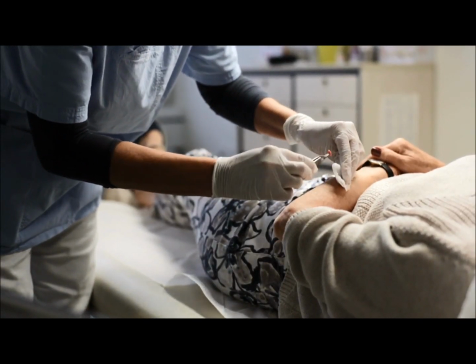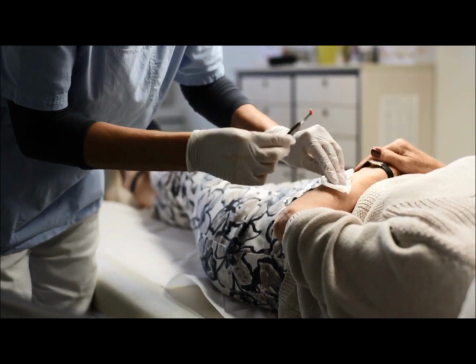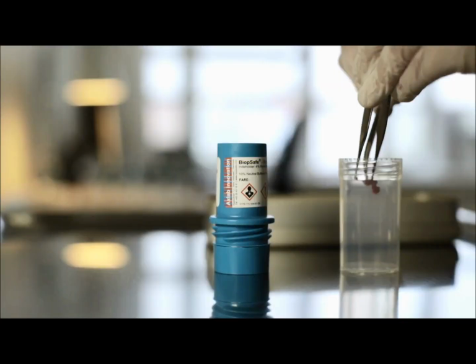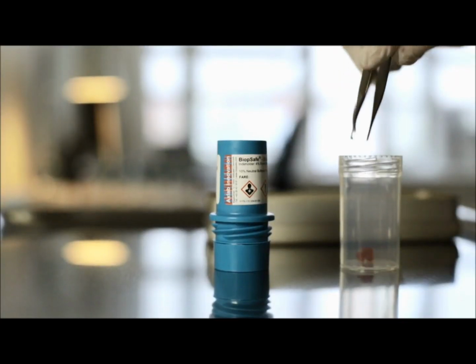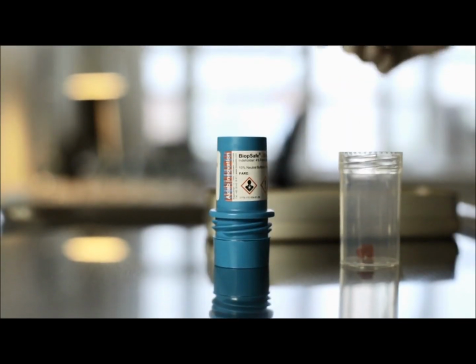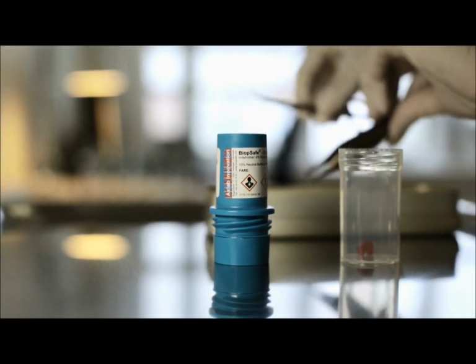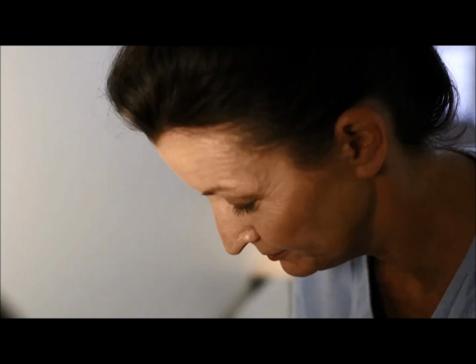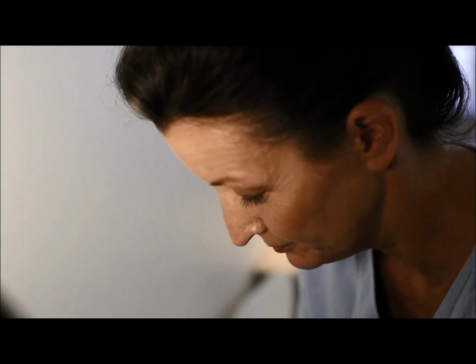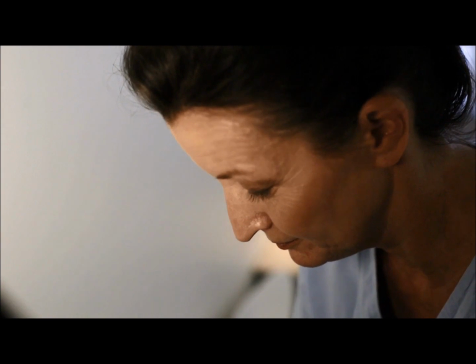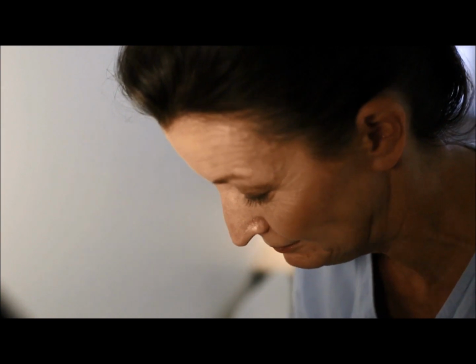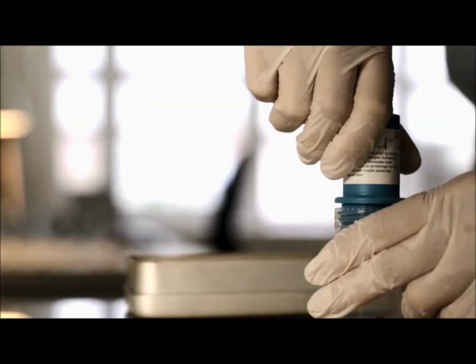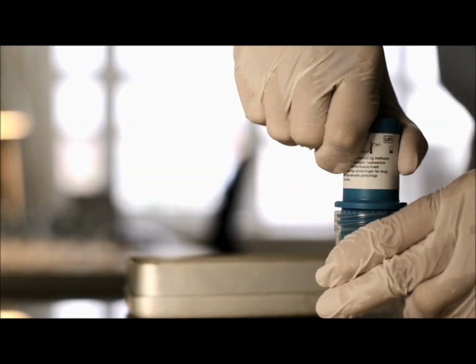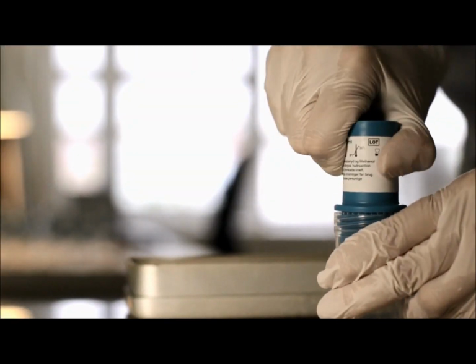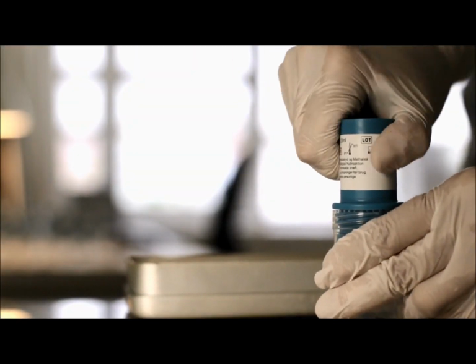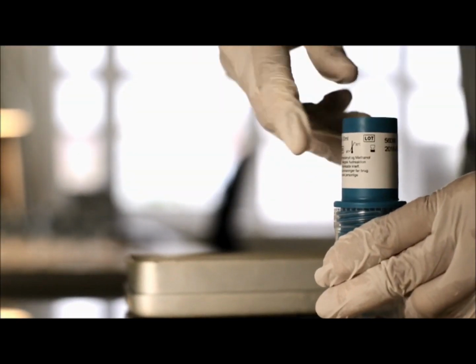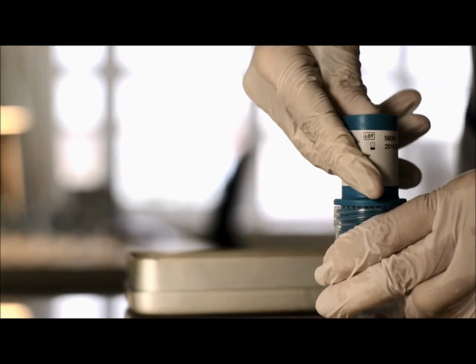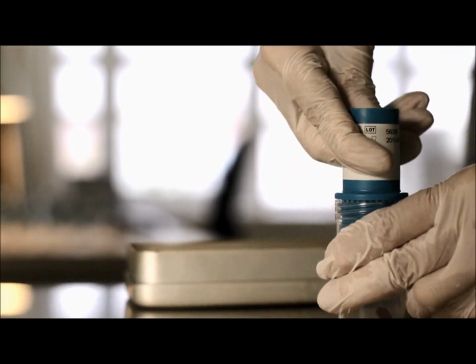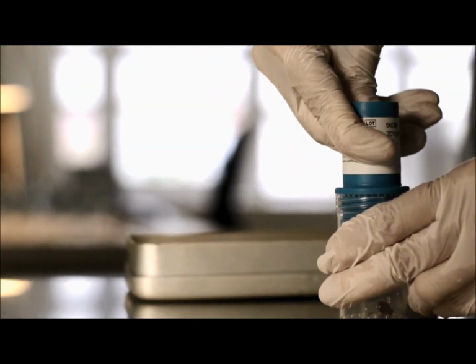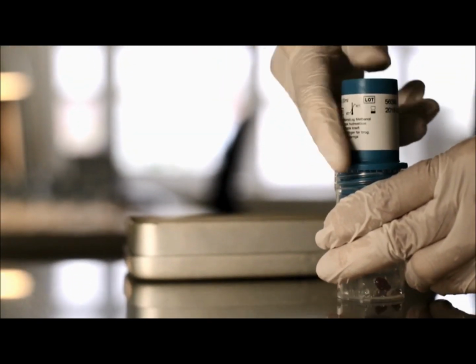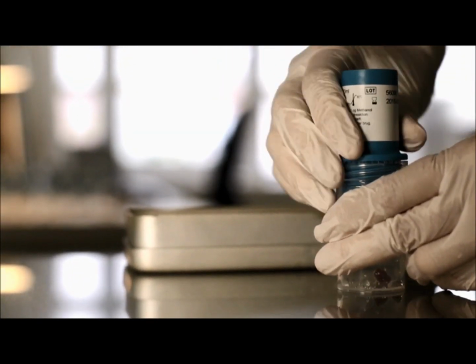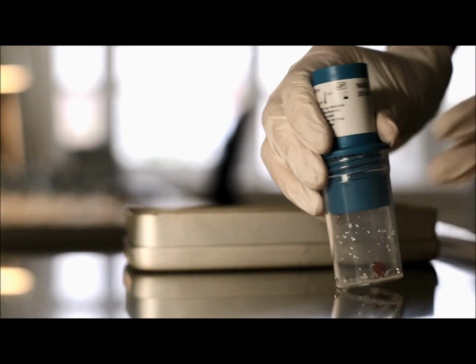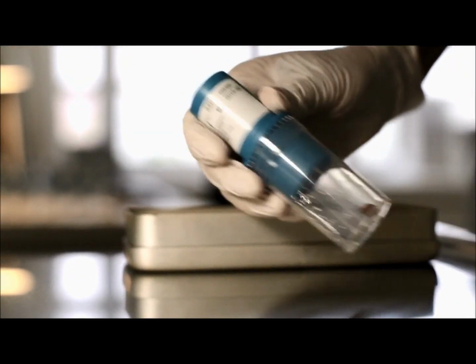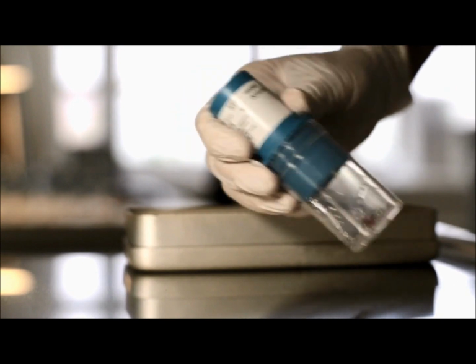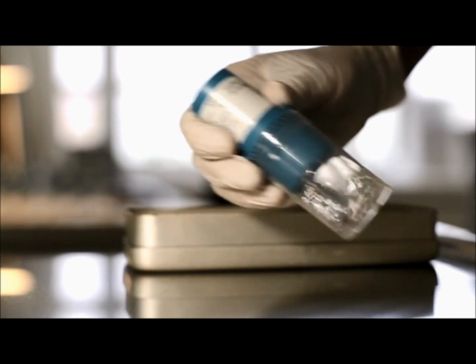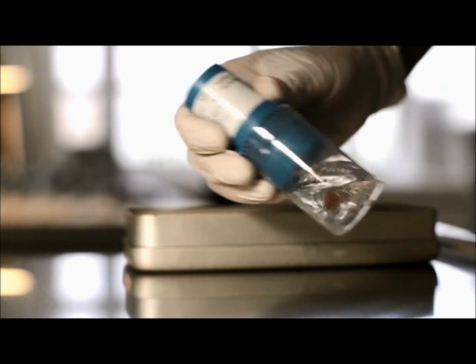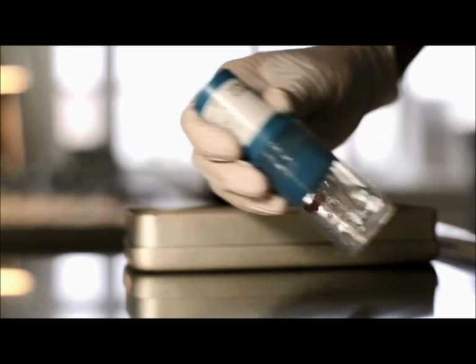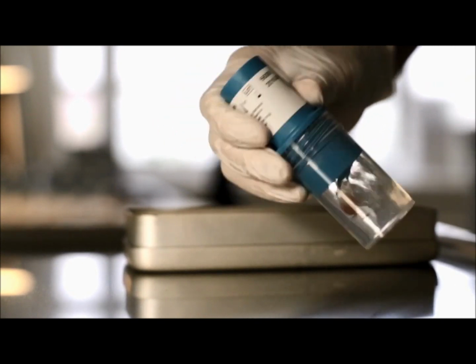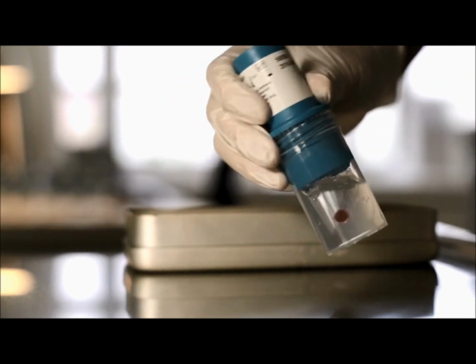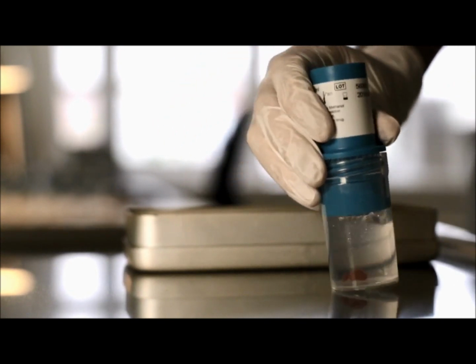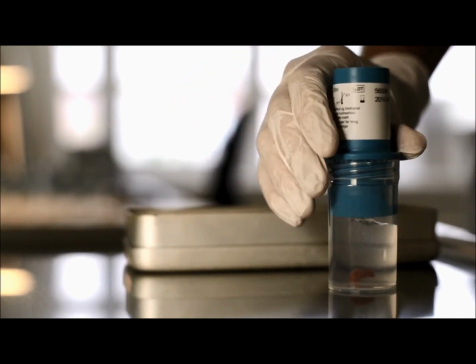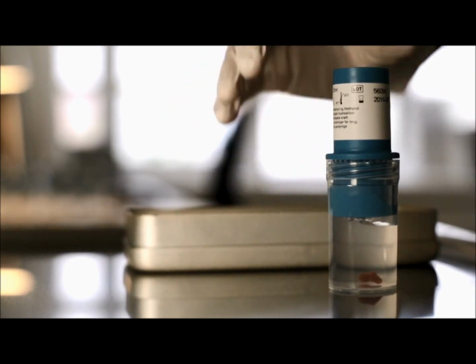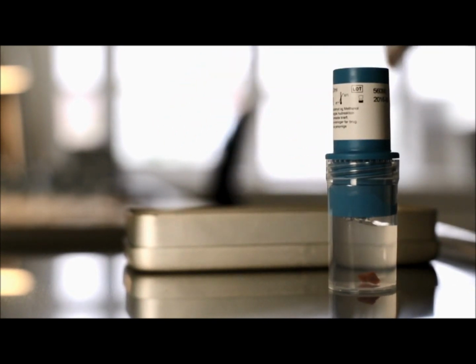The biopsy is placed in a vial, the lid is tightened, and the formalin is released with a slight pressure. Easy, fast, and safe — all in a closed system.